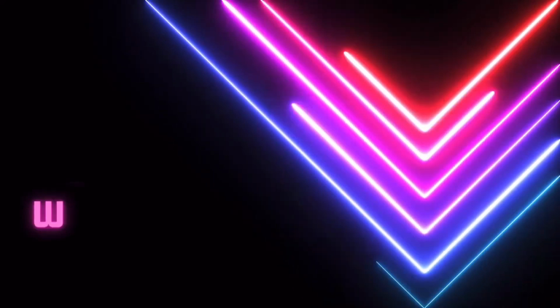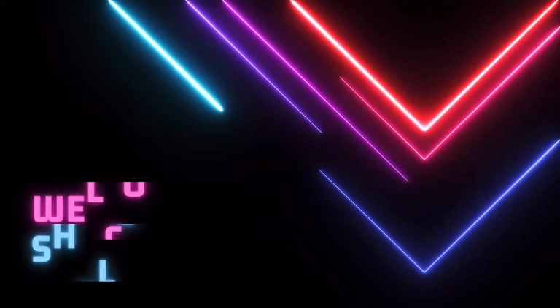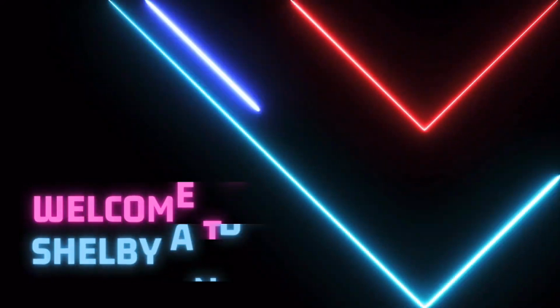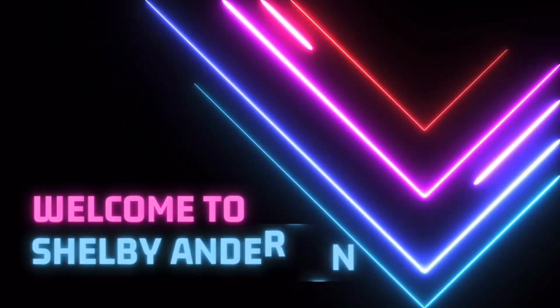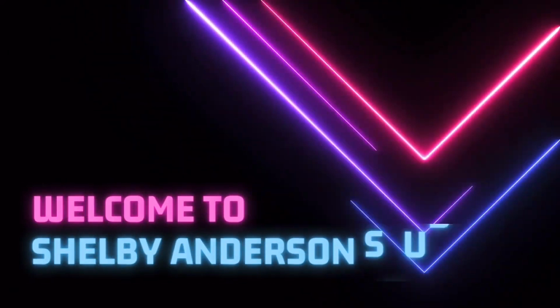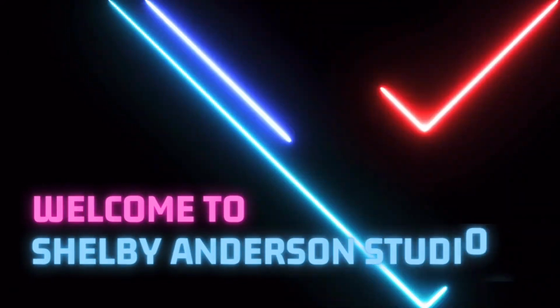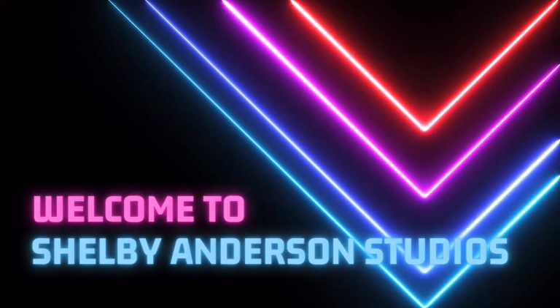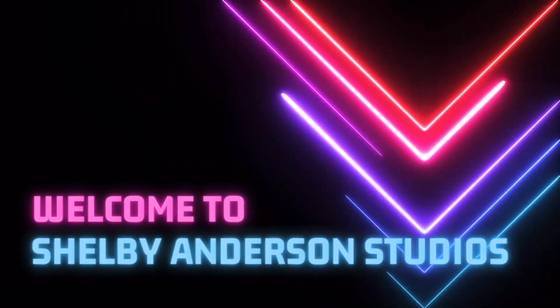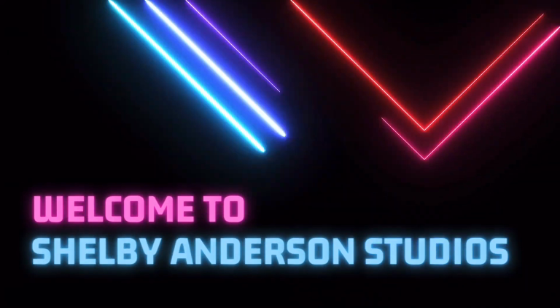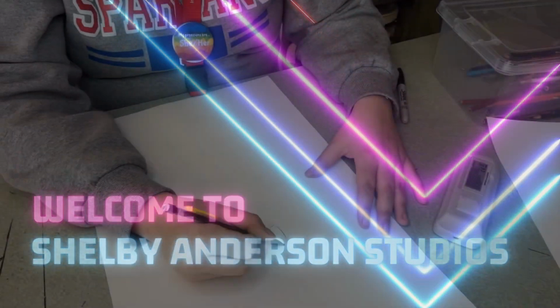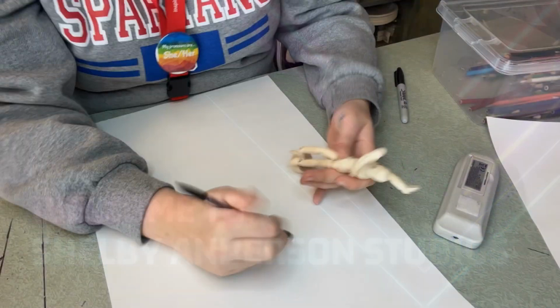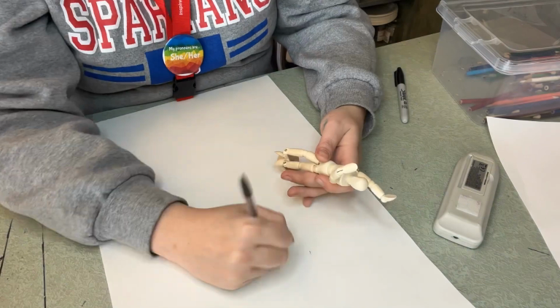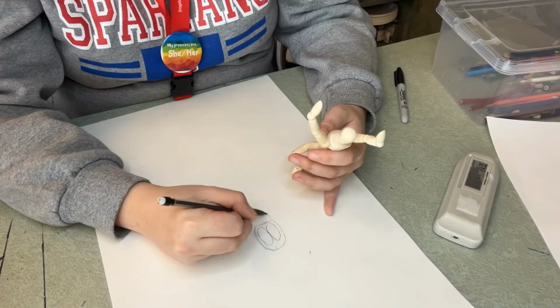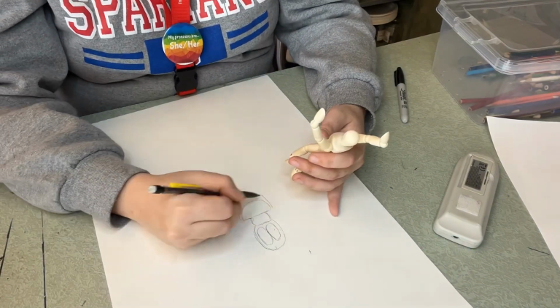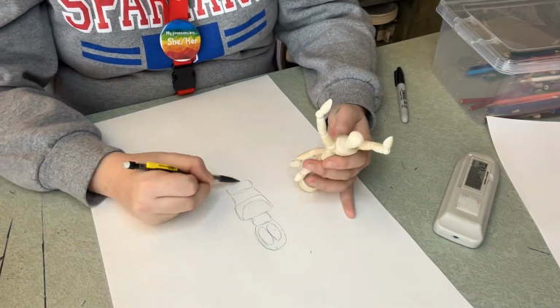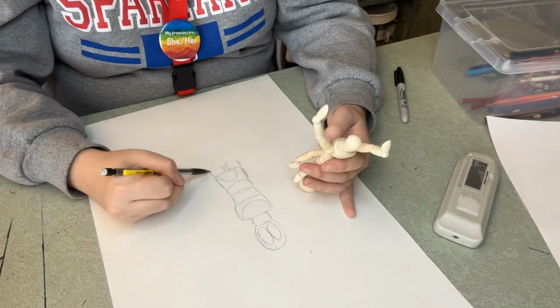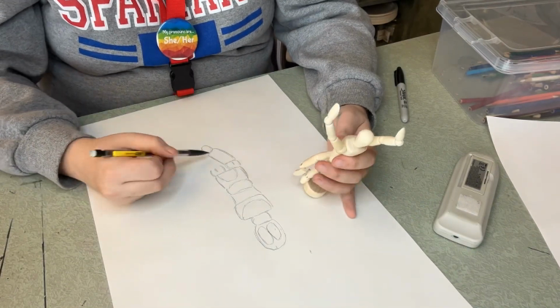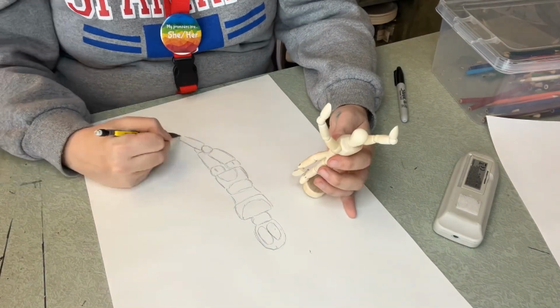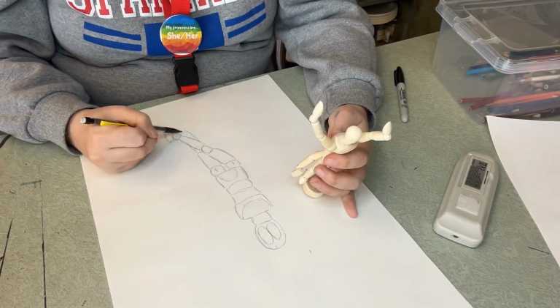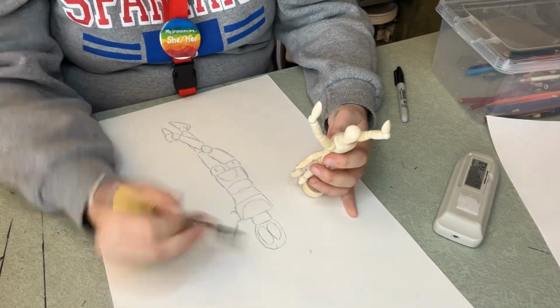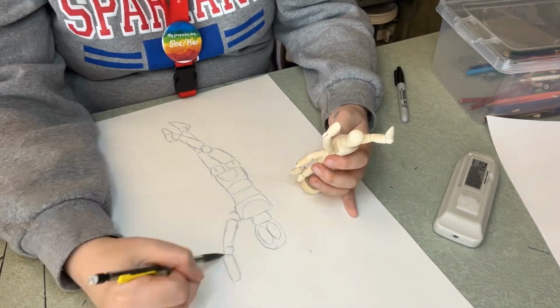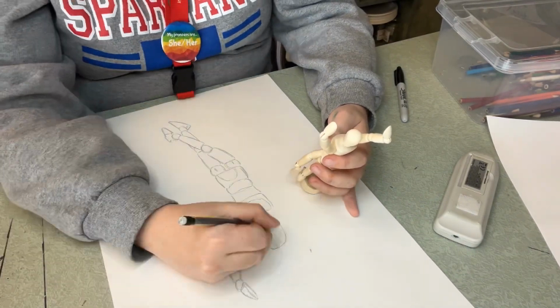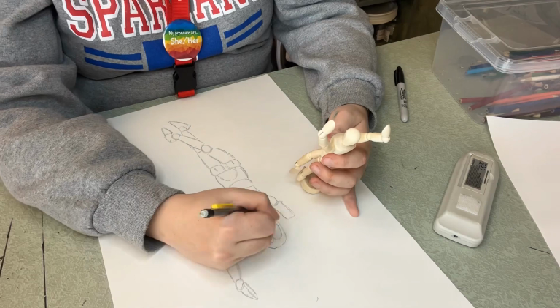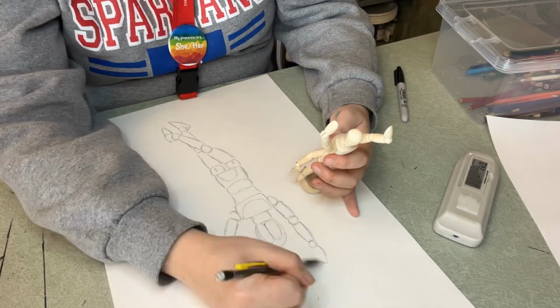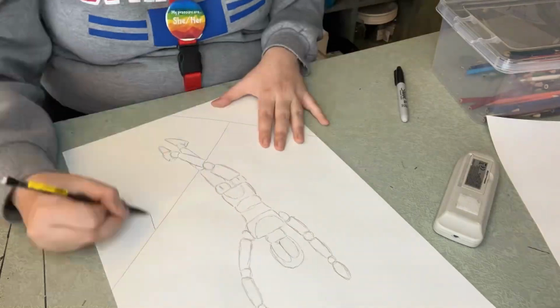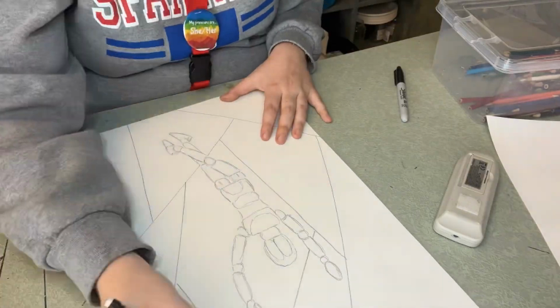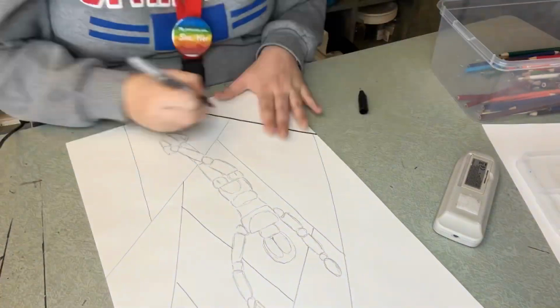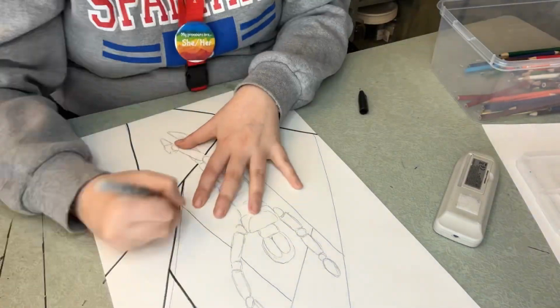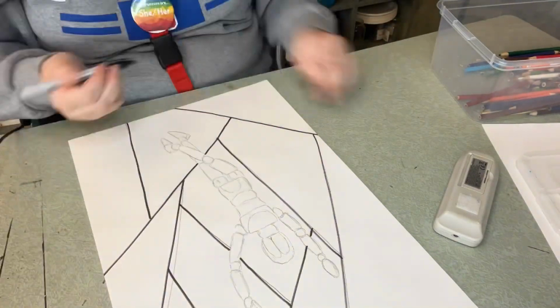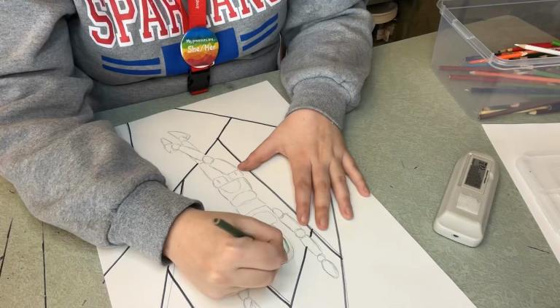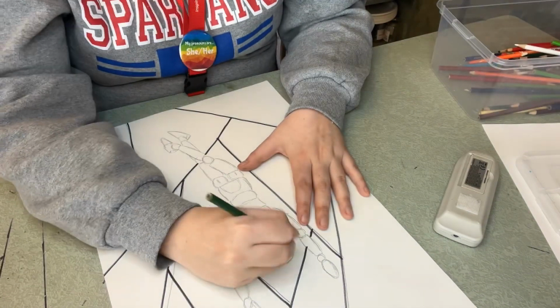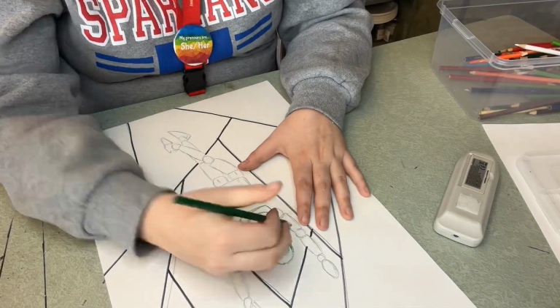Hello everyone, we are making model drawings today. I took out my model right away and sketched out the model in the pose, really observing what I saw, then making a fun background.